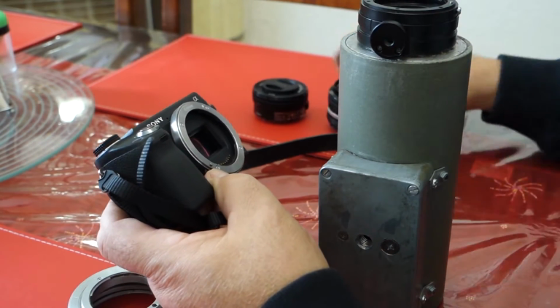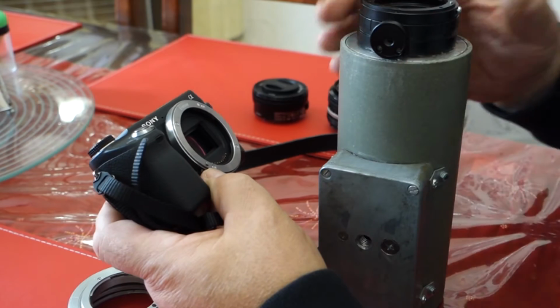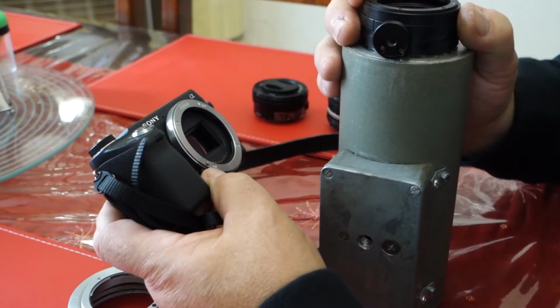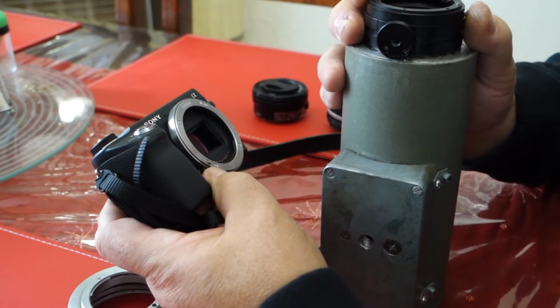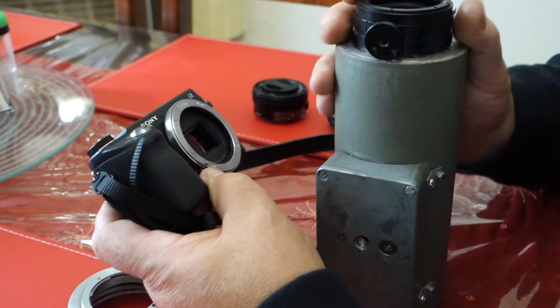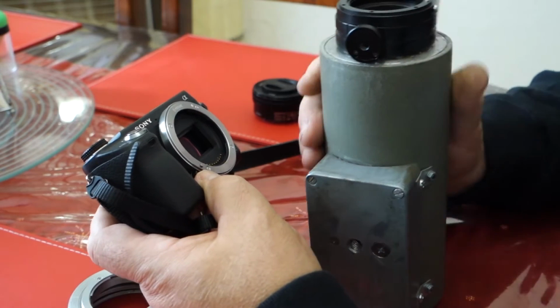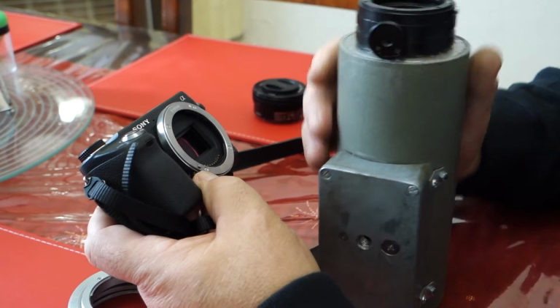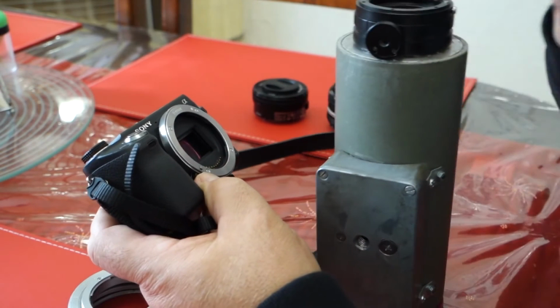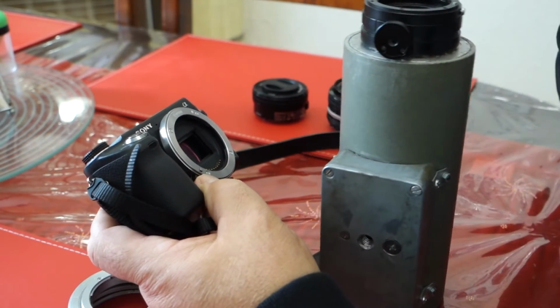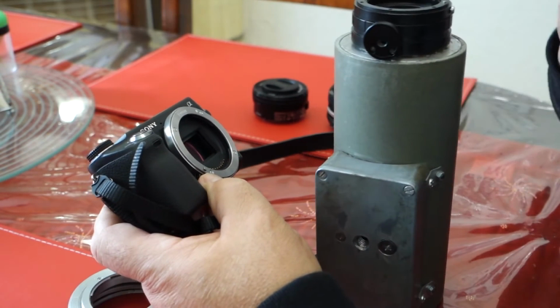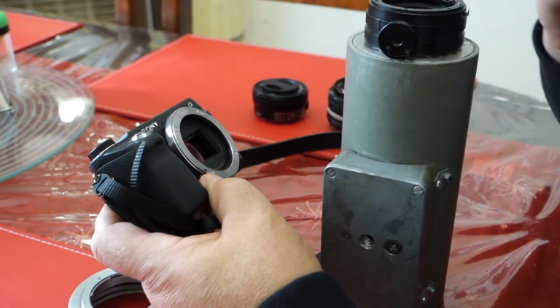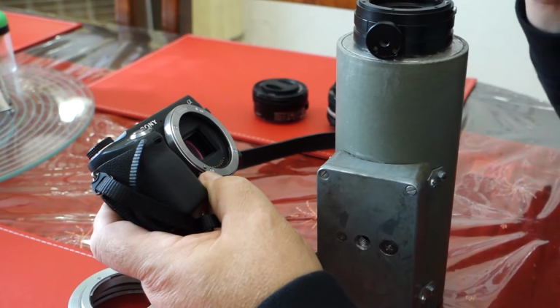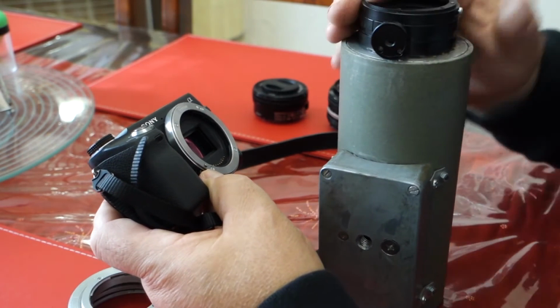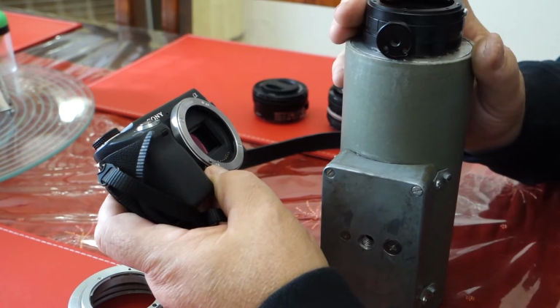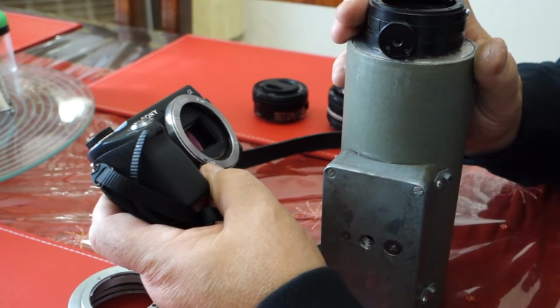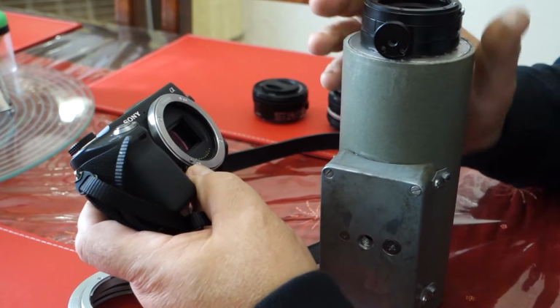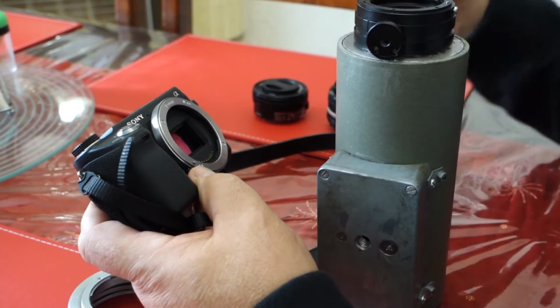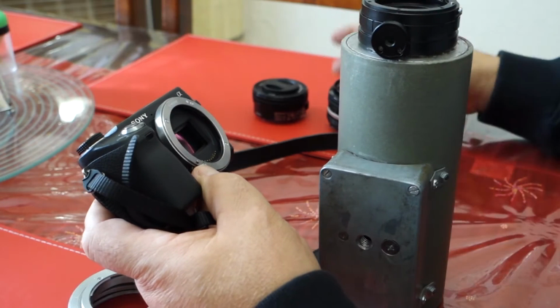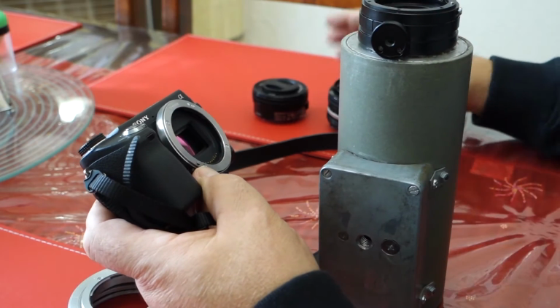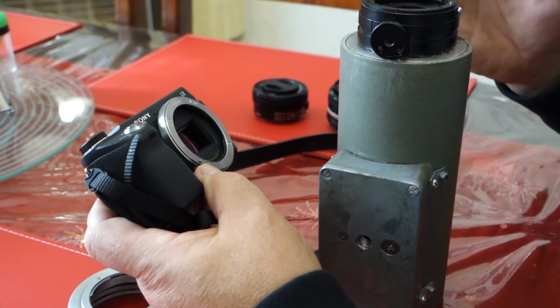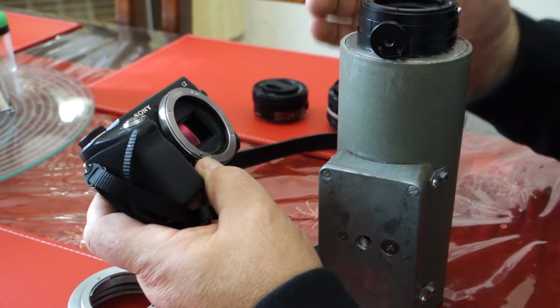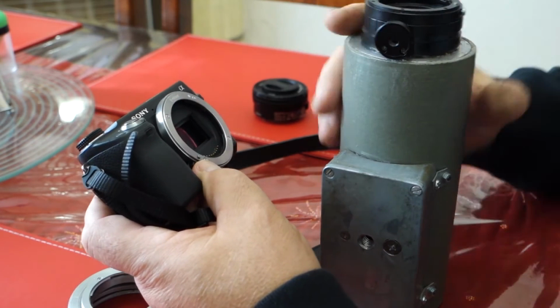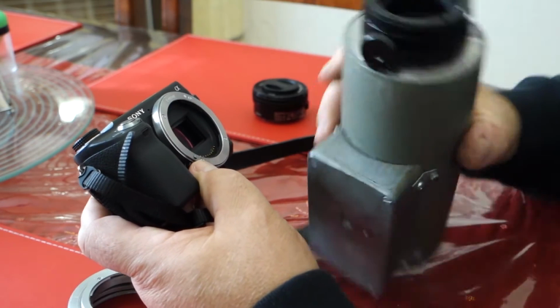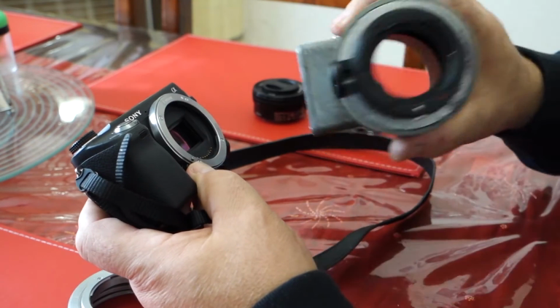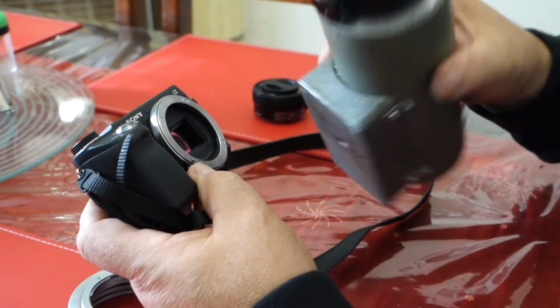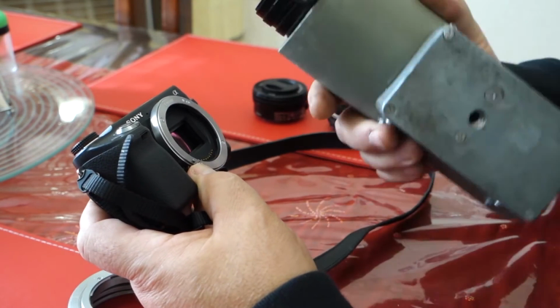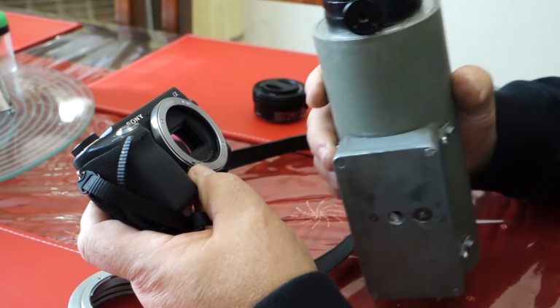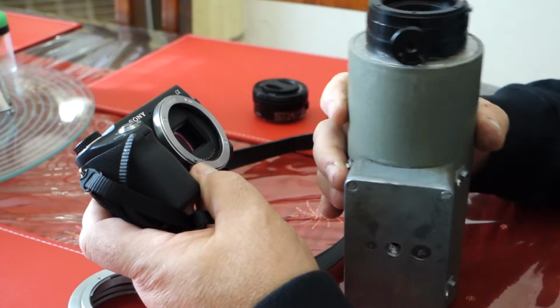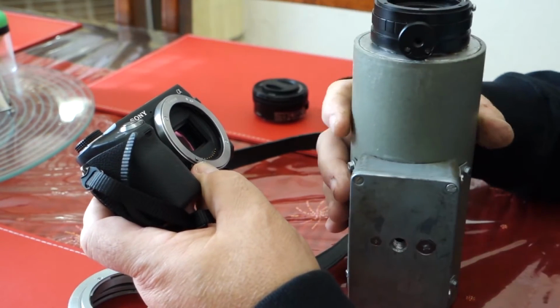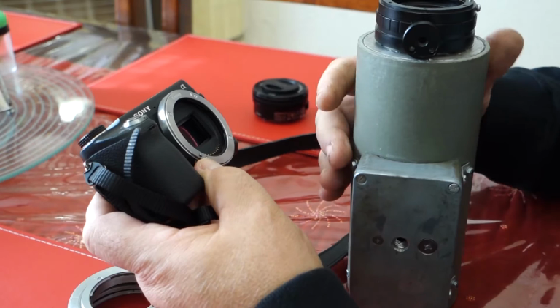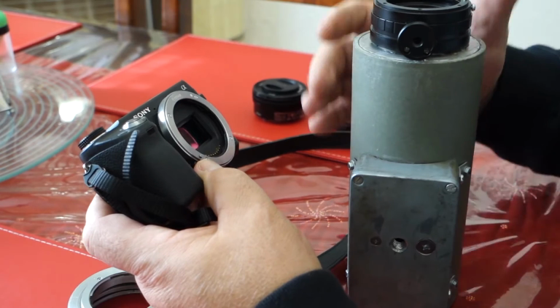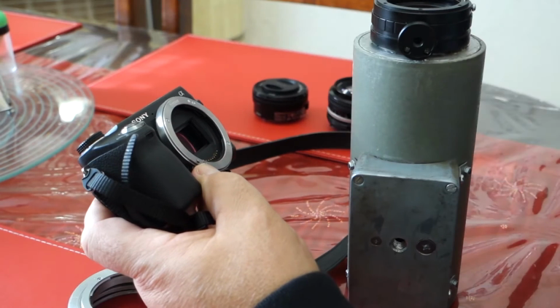Likewise you can get these adapters to suit Canon lenses, Pentax, Olympus, you know. I obviously use the Nikon one because I've got lots of Nikon lenses.